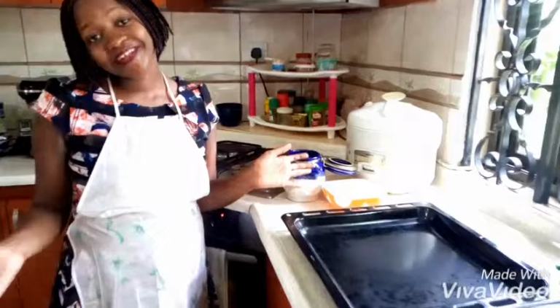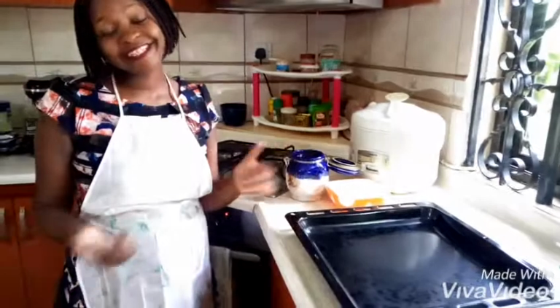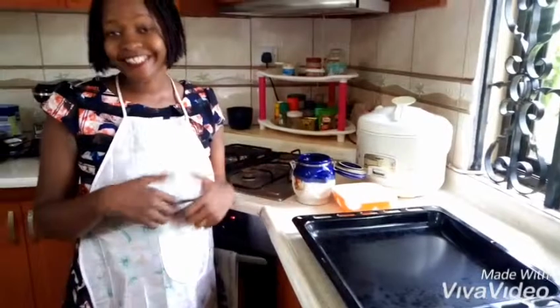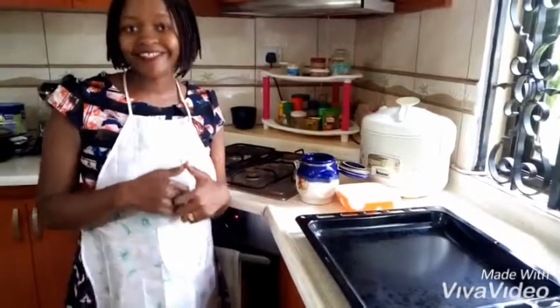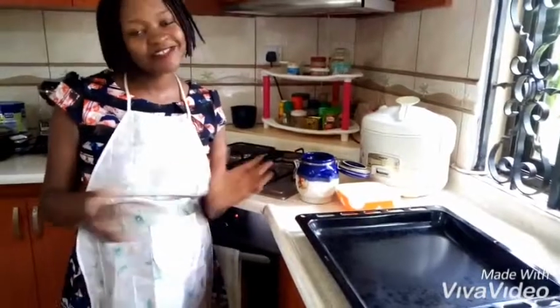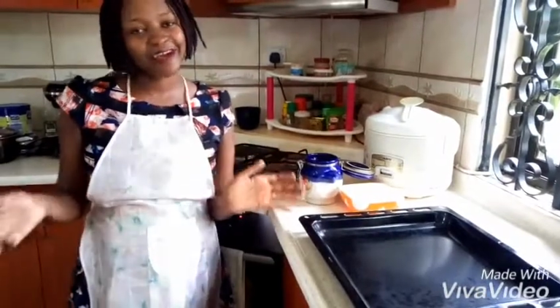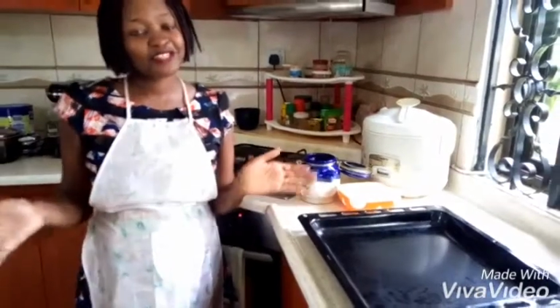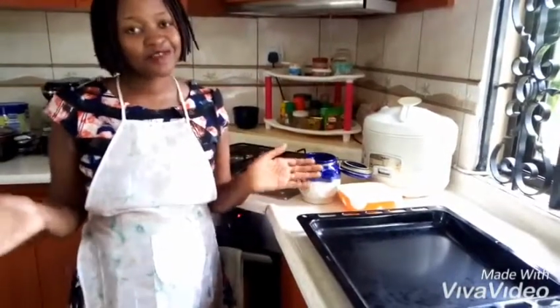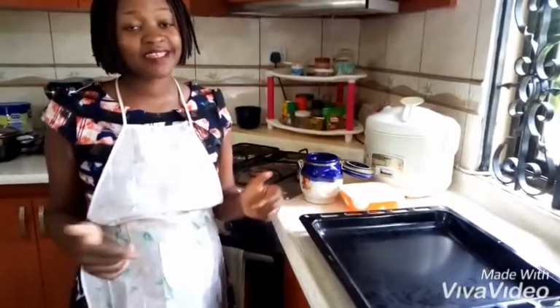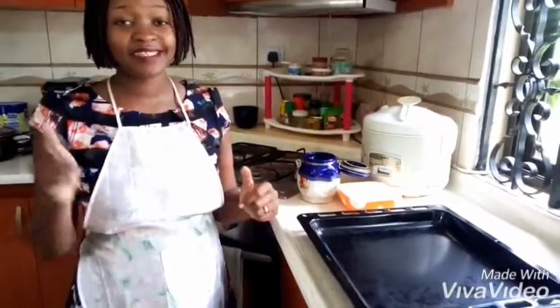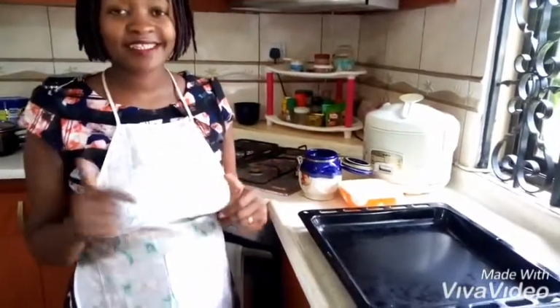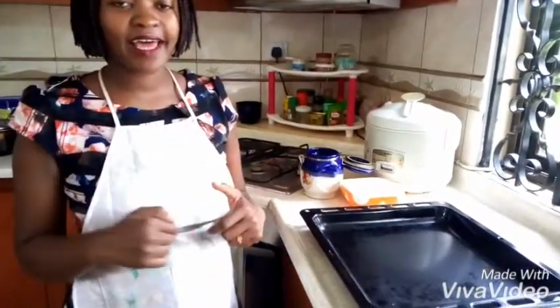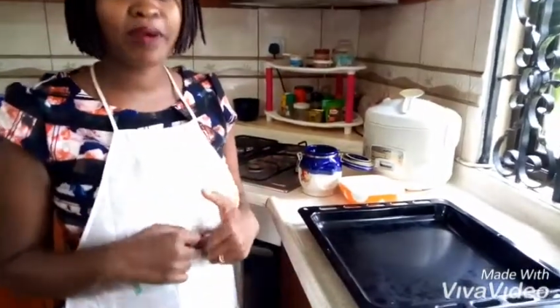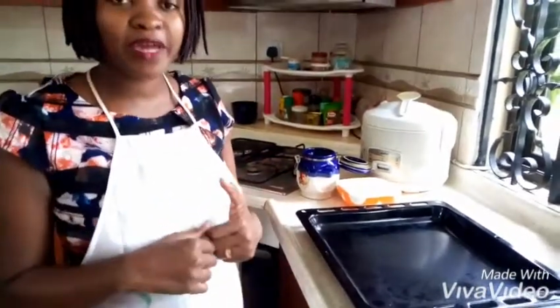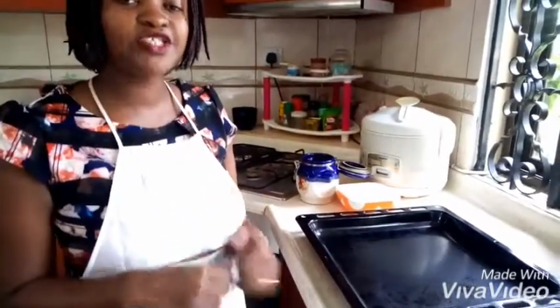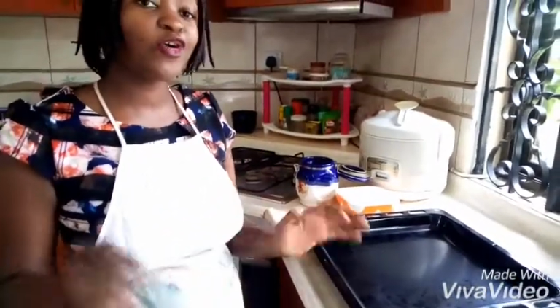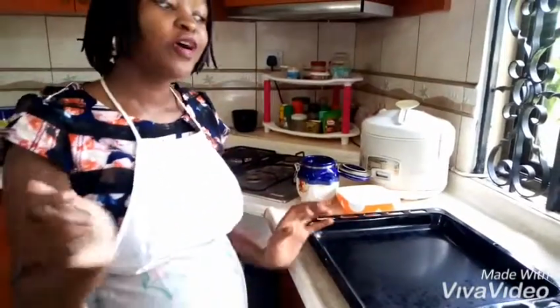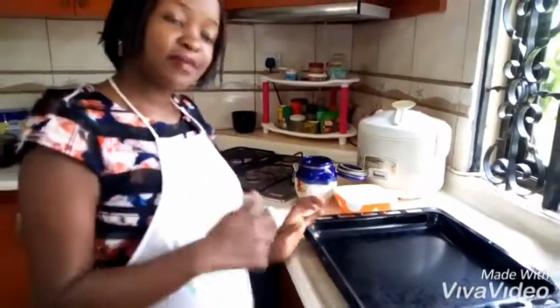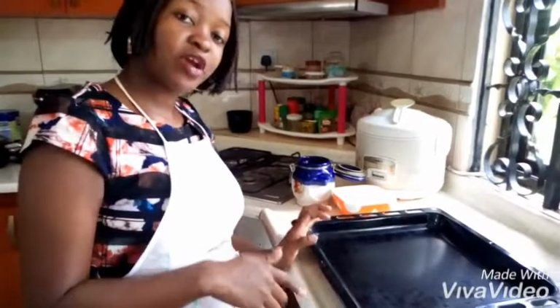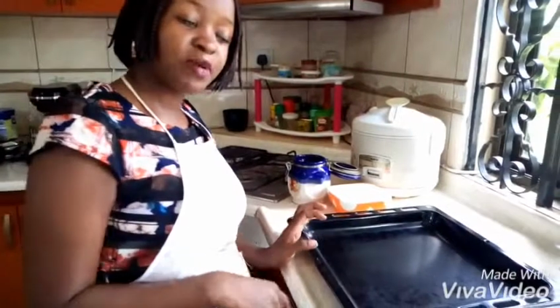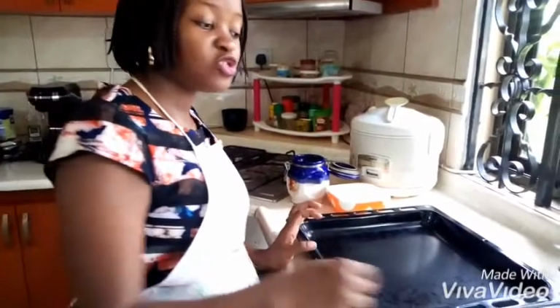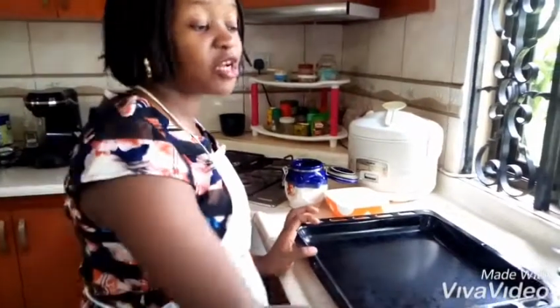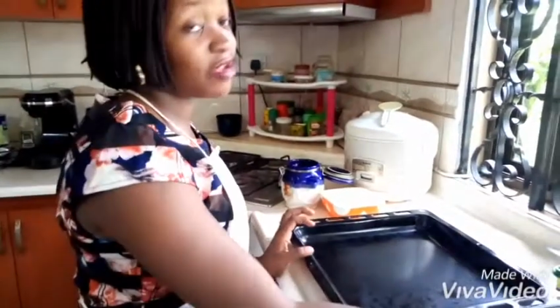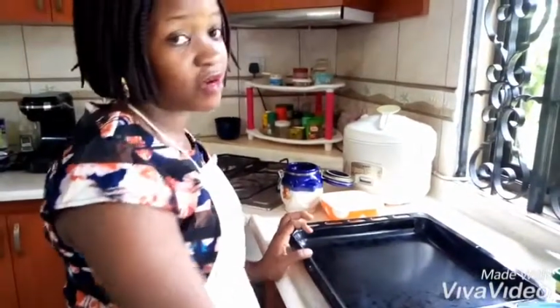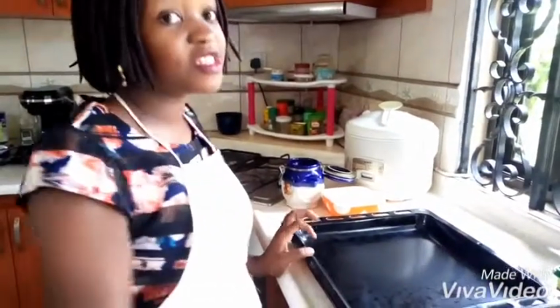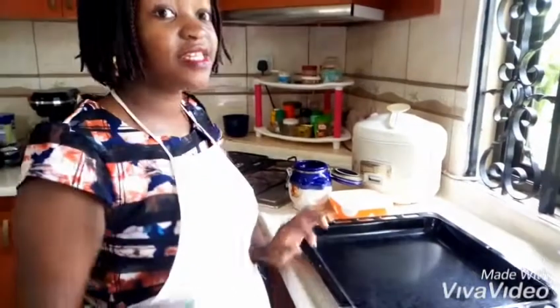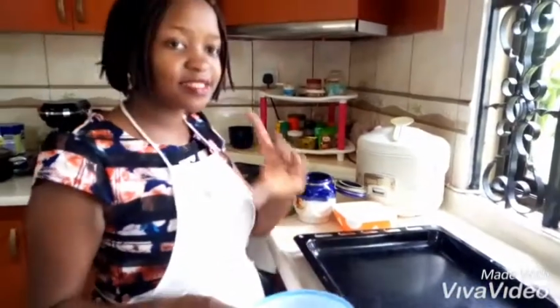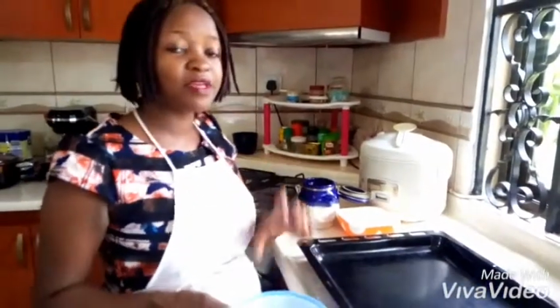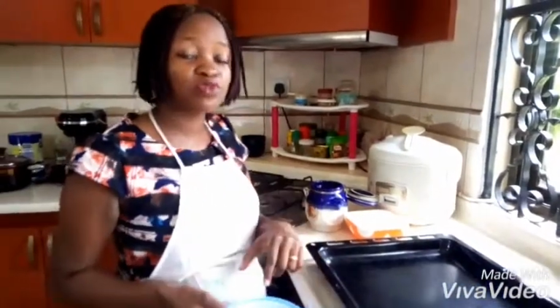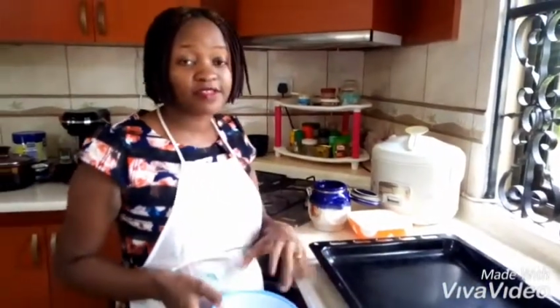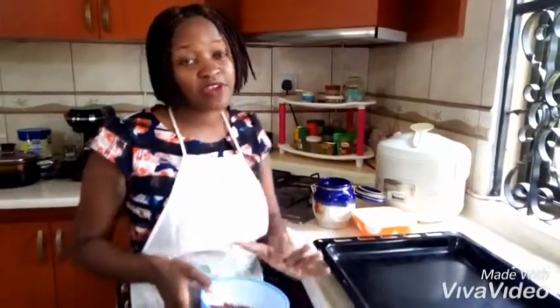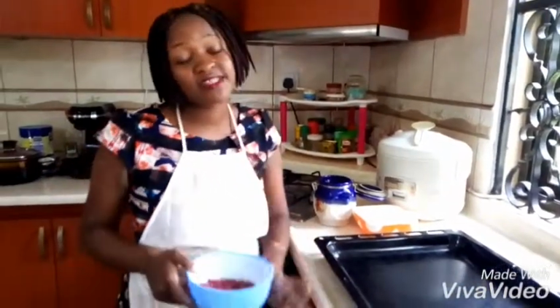Hi everyone, it's your girl CookCathy256. Like my page or subscribe to my YouTube channel if you have not yet. It's the same name, CookCathy256.